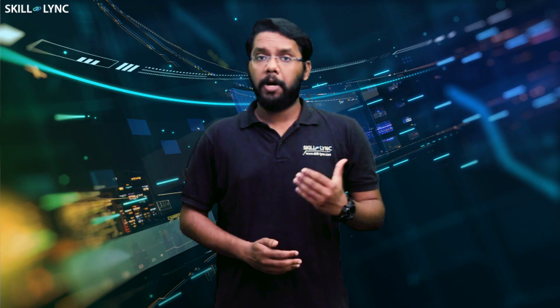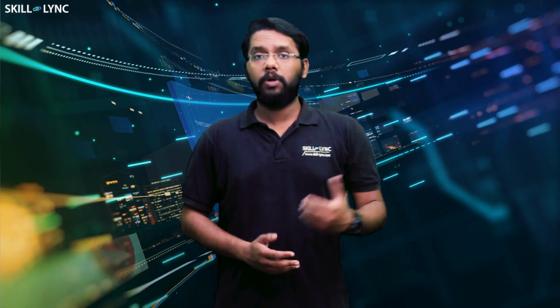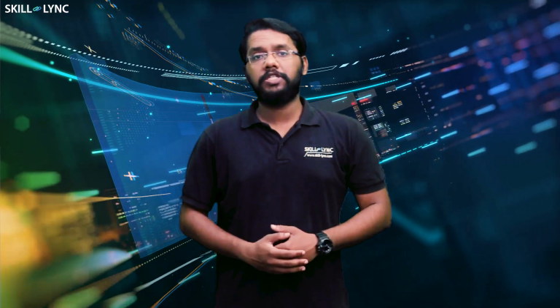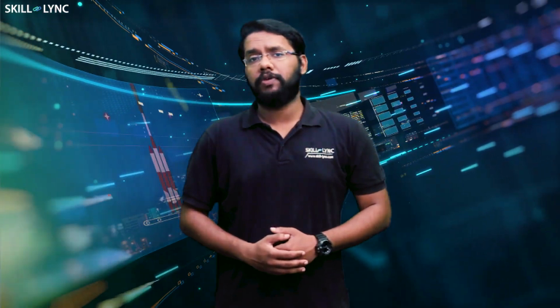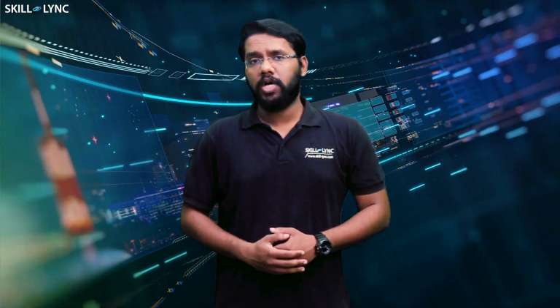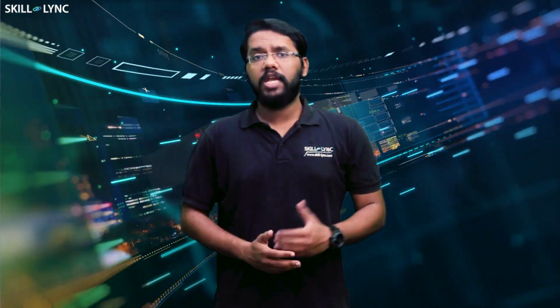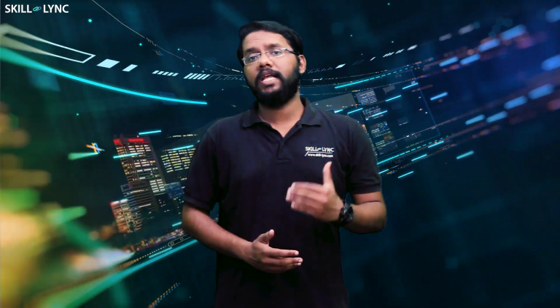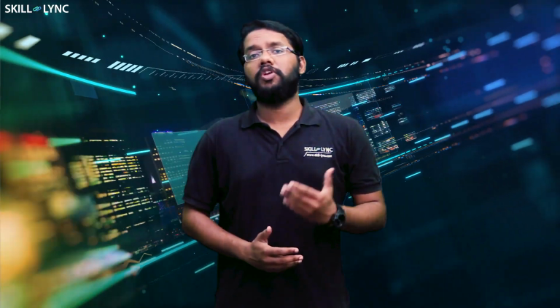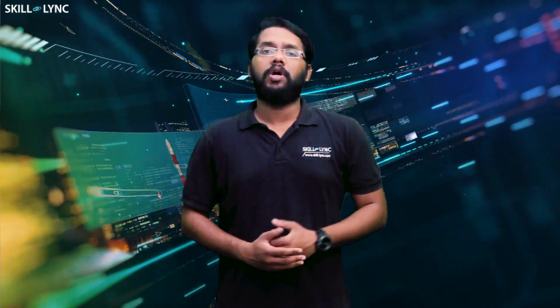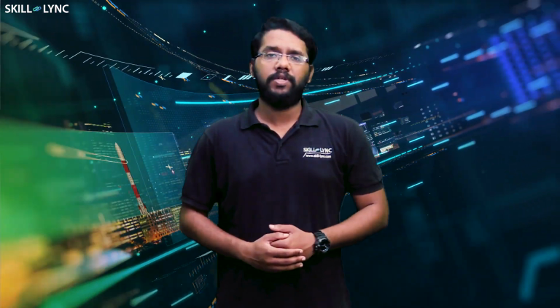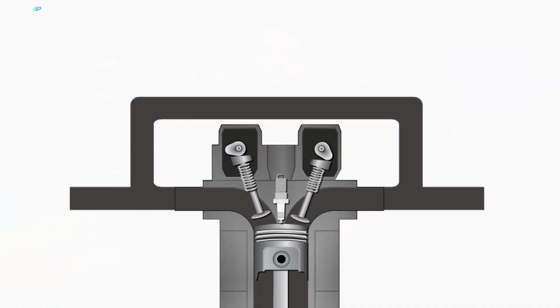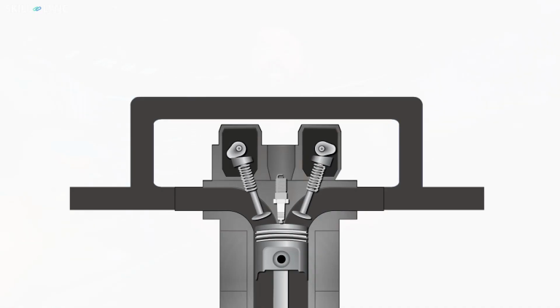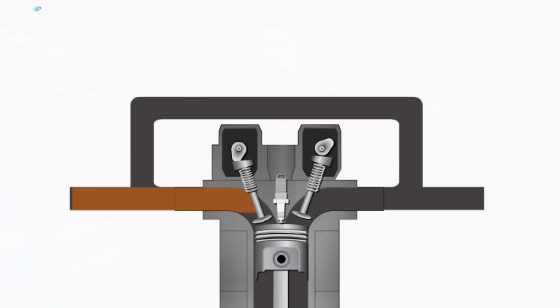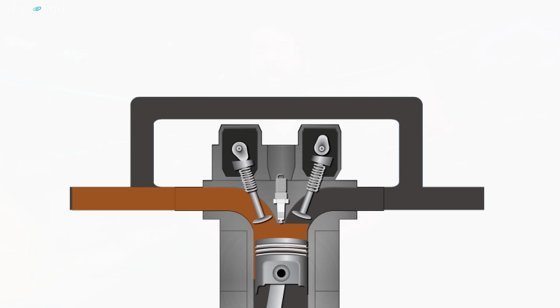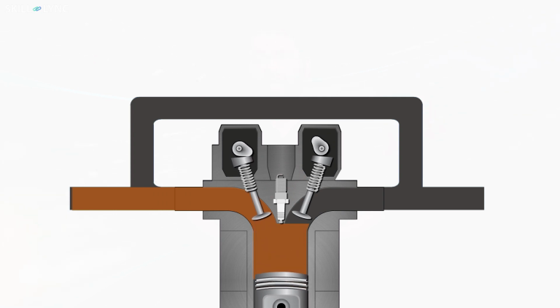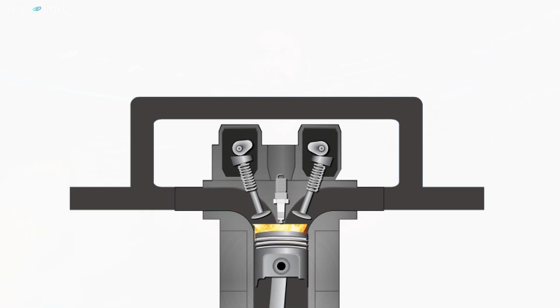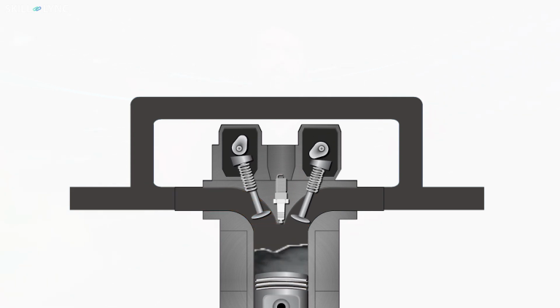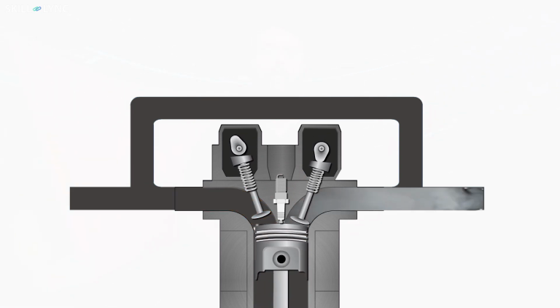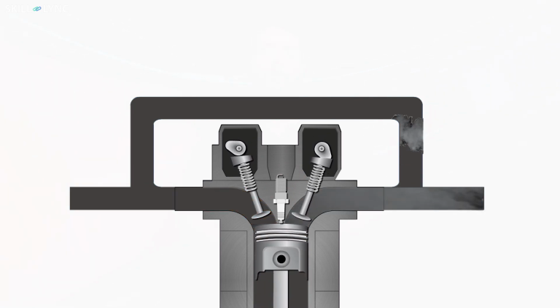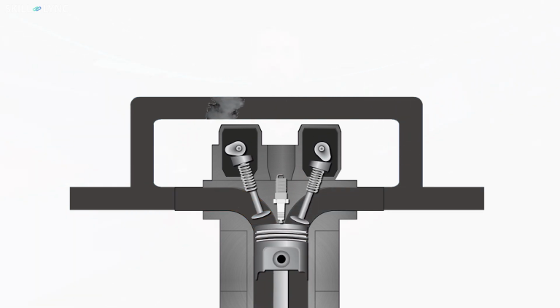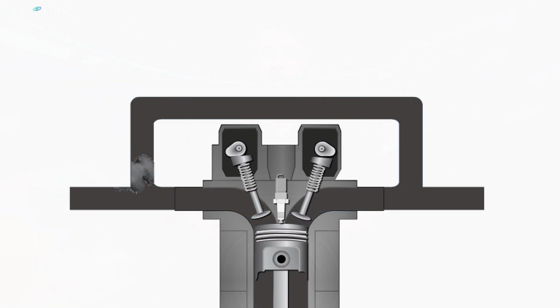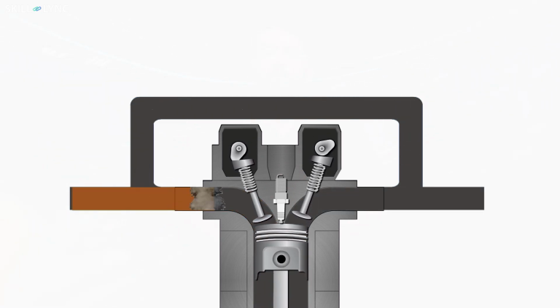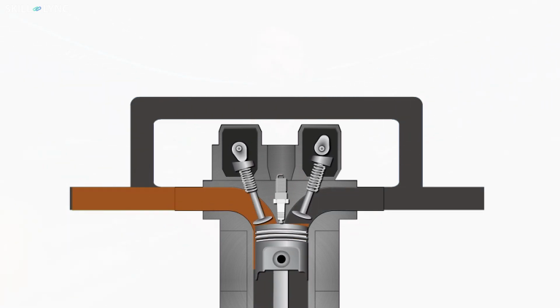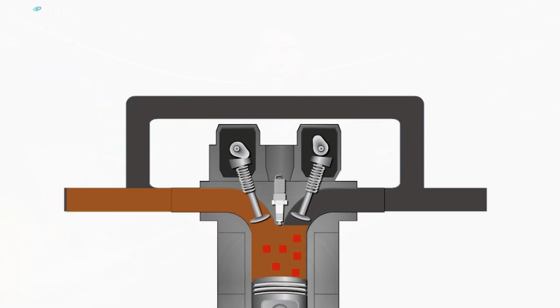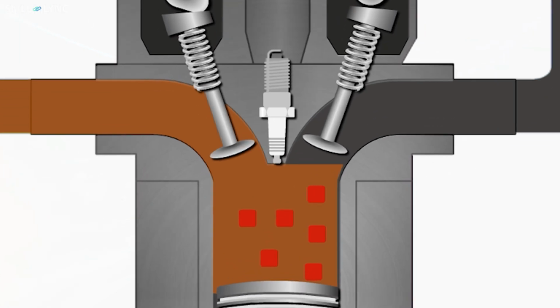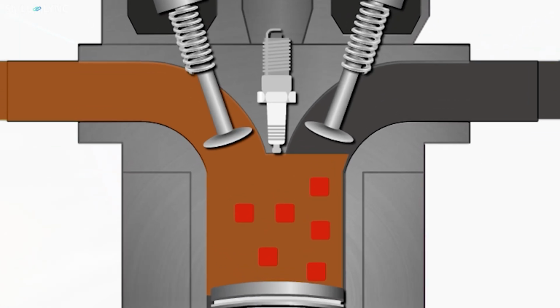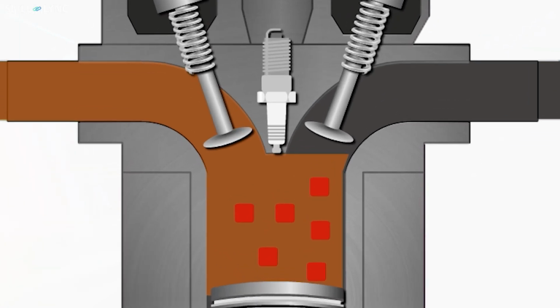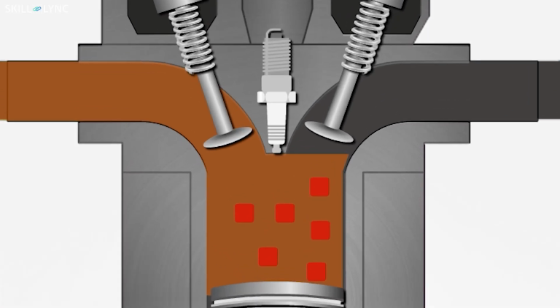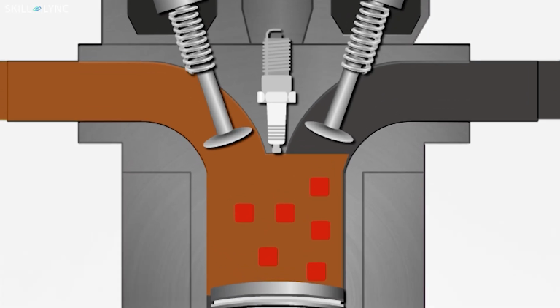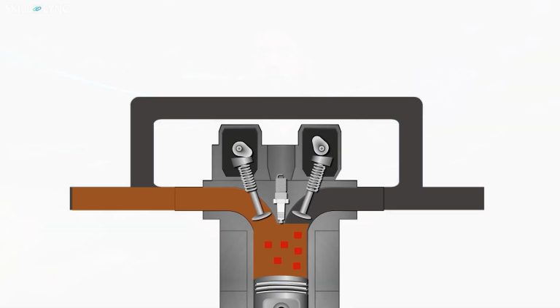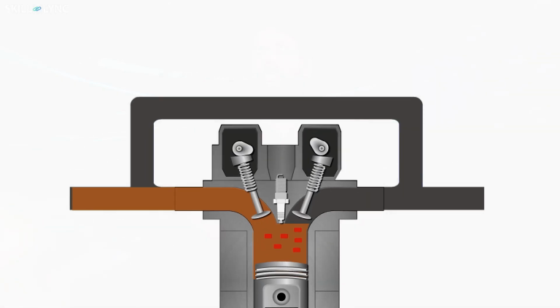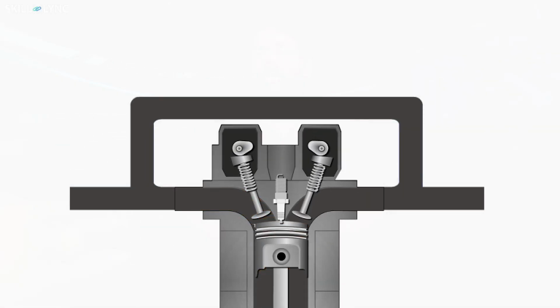But how does the recirculation of exhaust into the engine control the NOx emission? When a certain amount of exhaust gas is recirculated into the combustion chamber, it occupies a small amount of volume that would otherwise be occupied by the fuel.